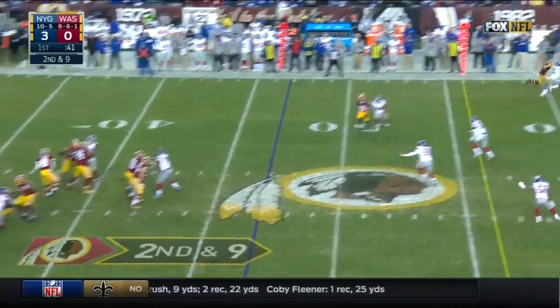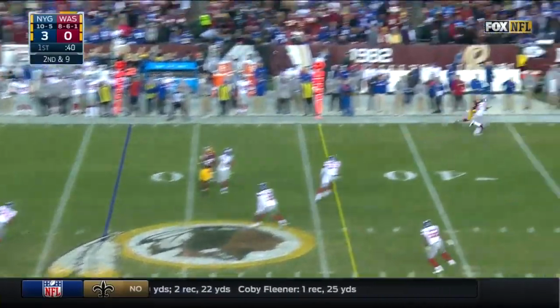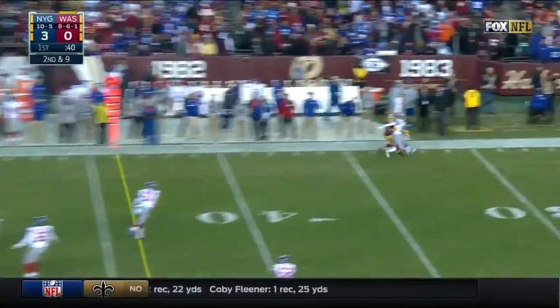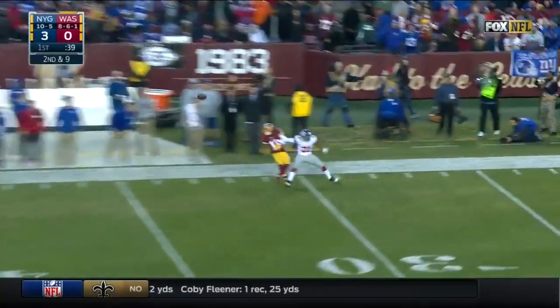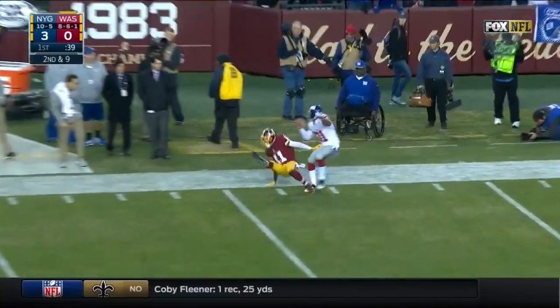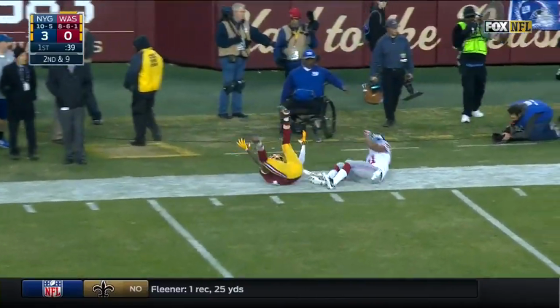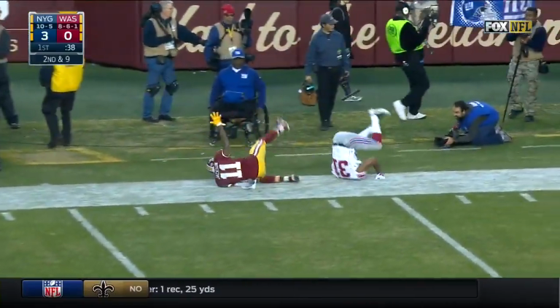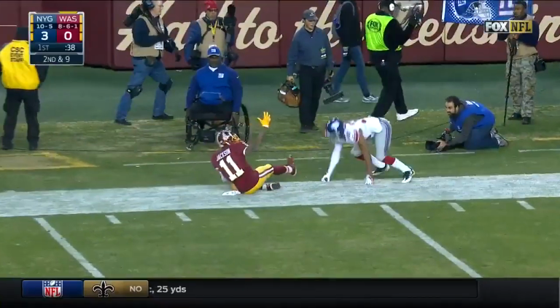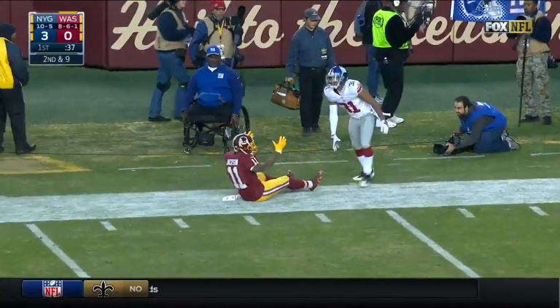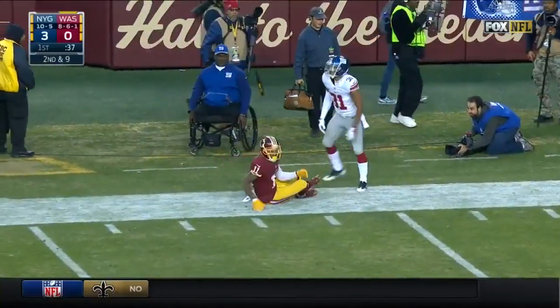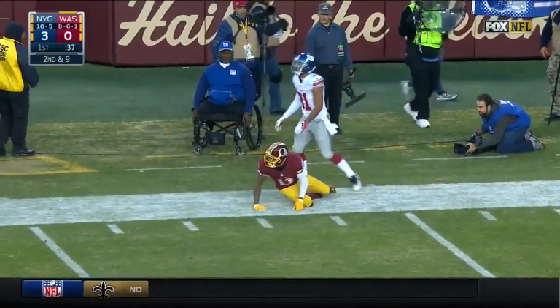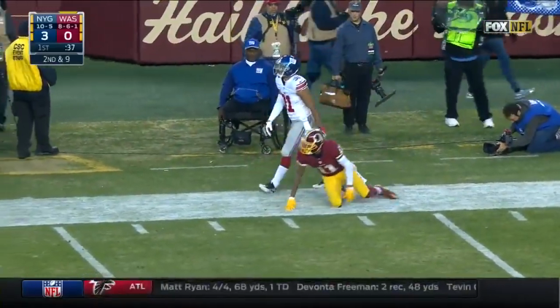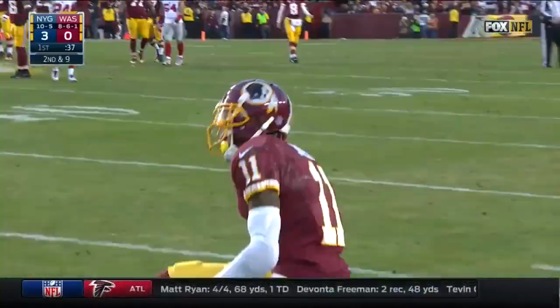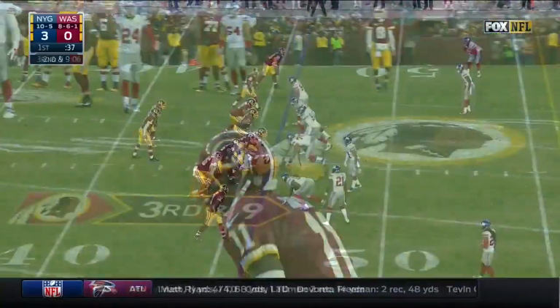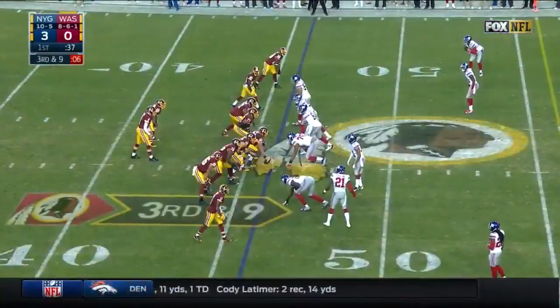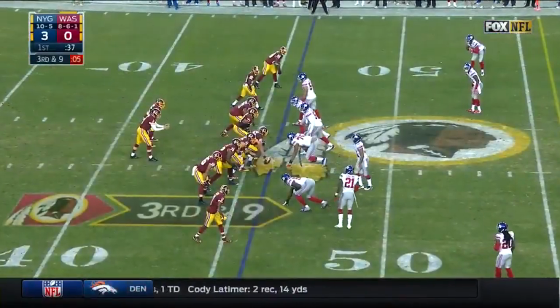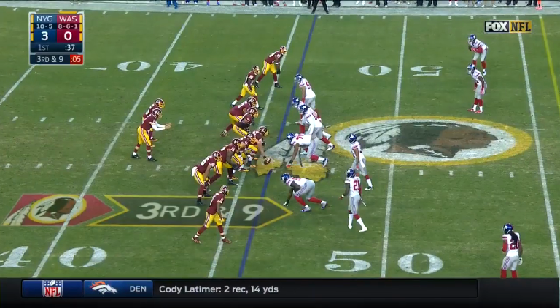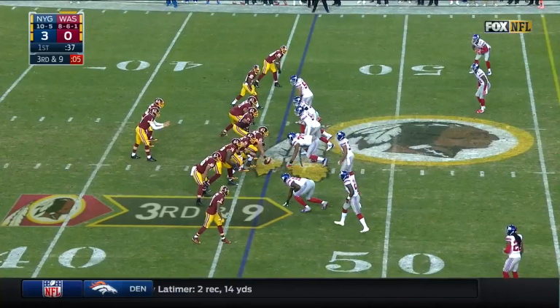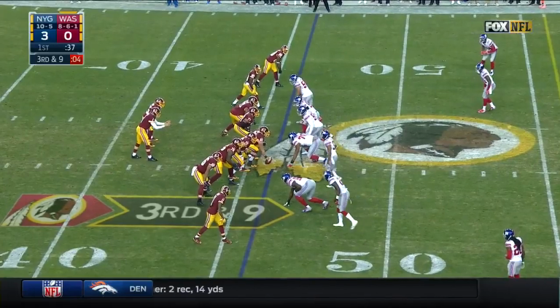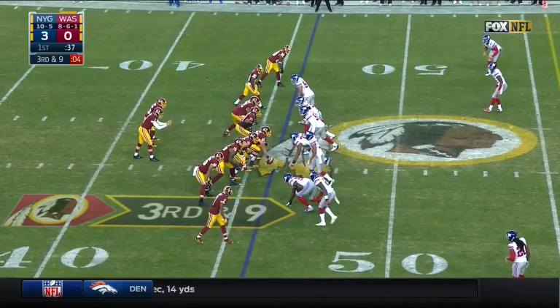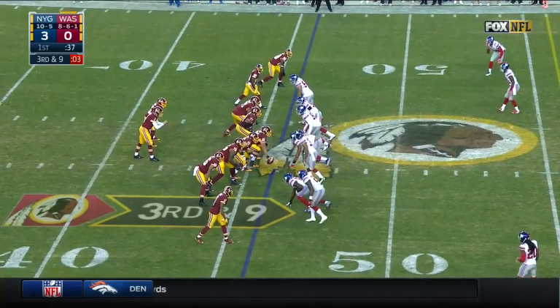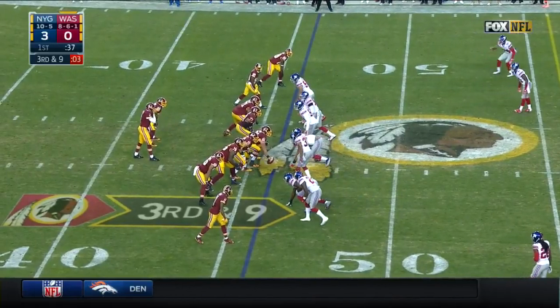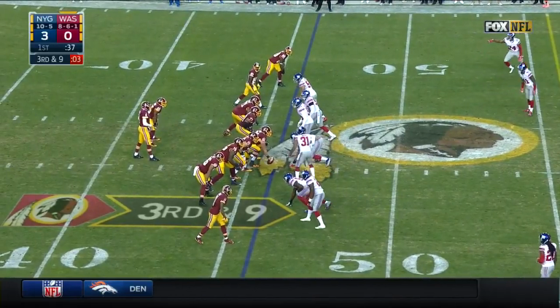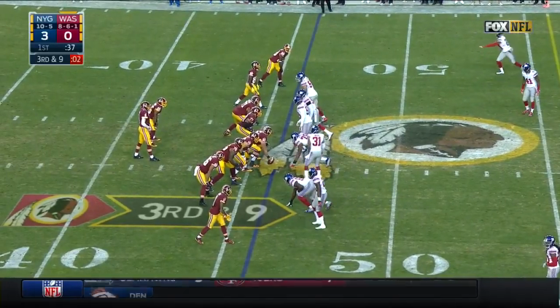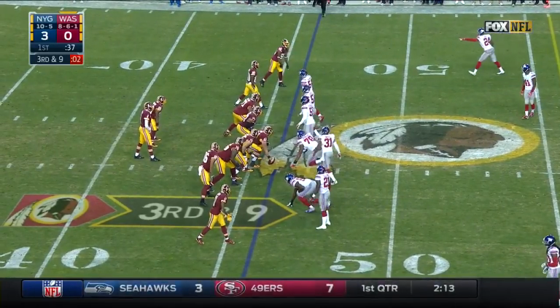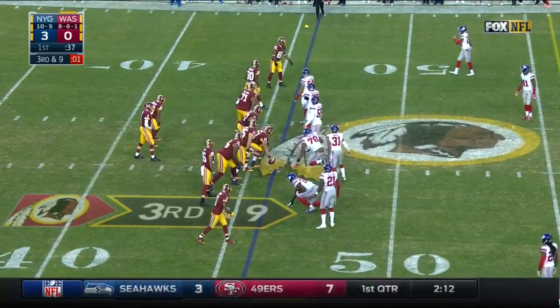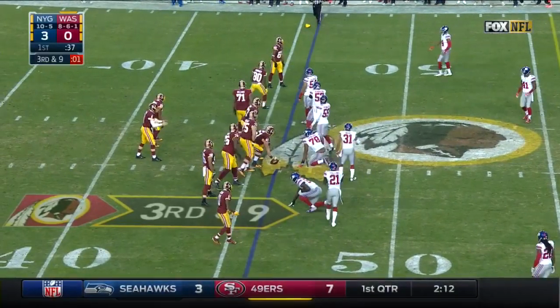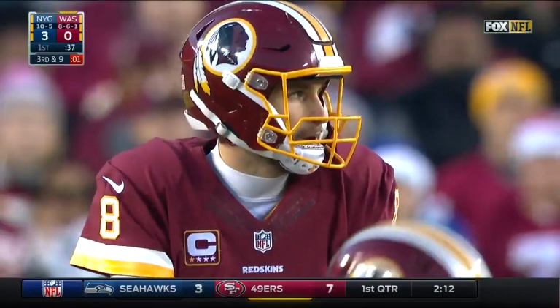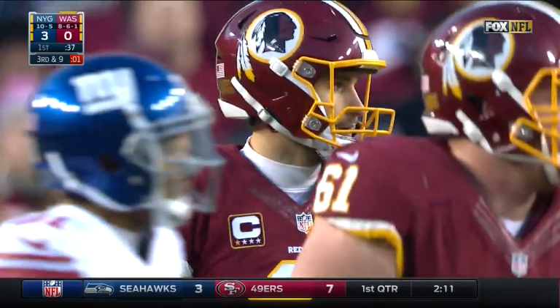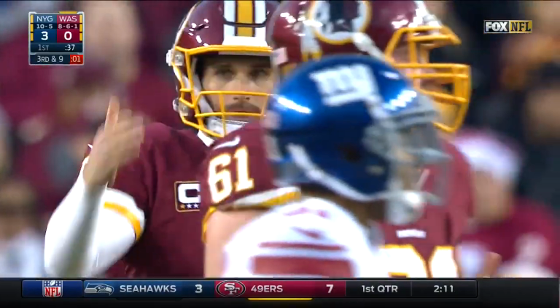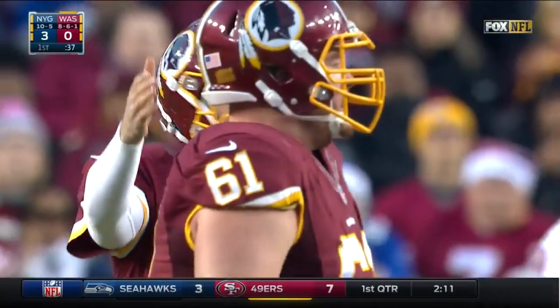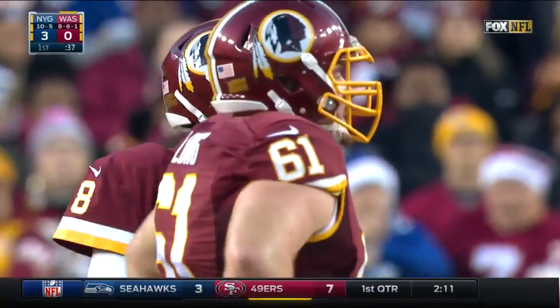Cousins slings it sideline, contact, no flag. Looking for his fourth straight 100-yard game, and that'll make it third down and 14.